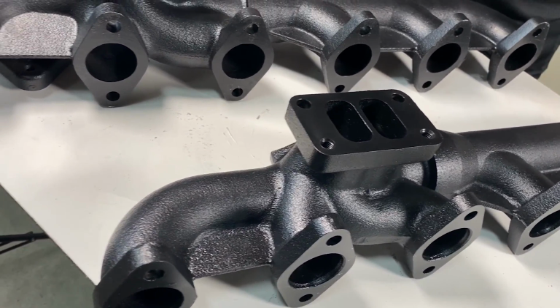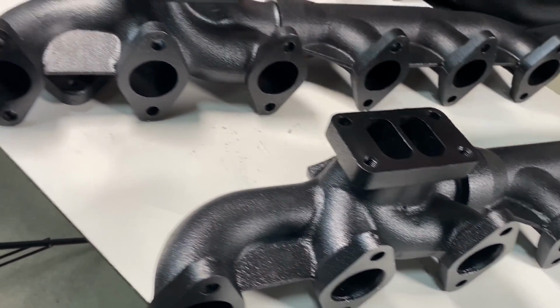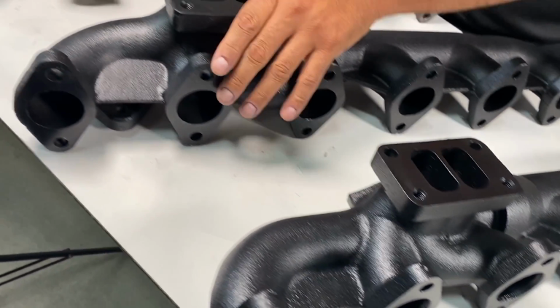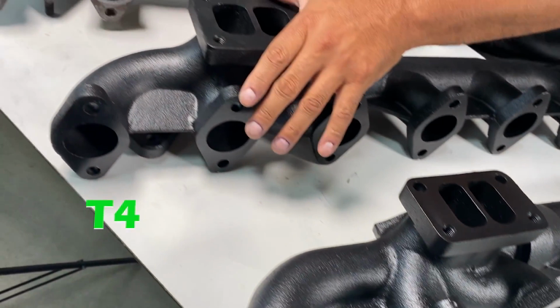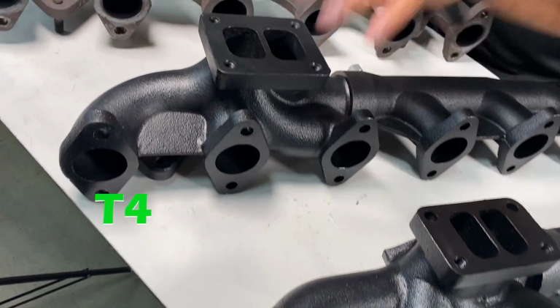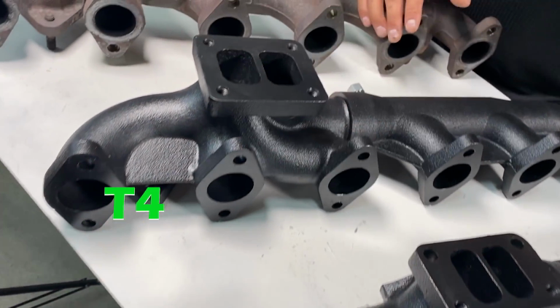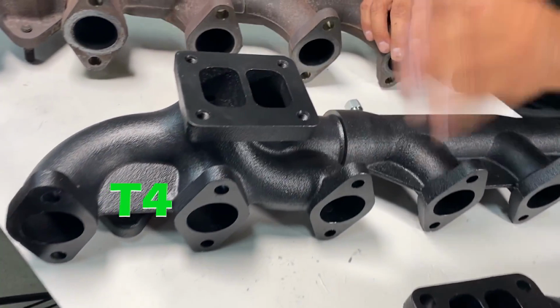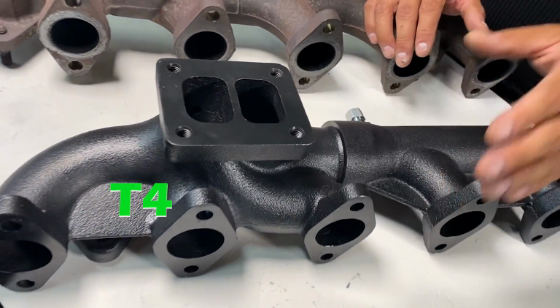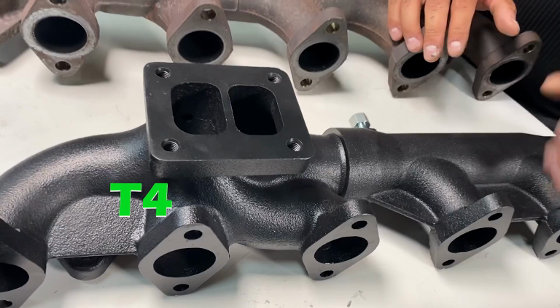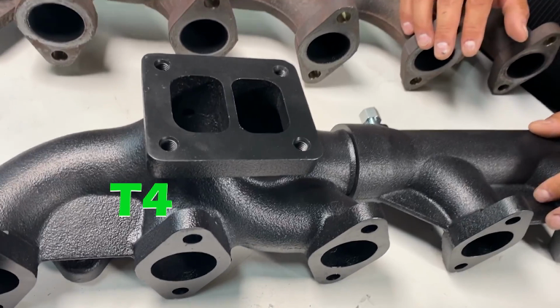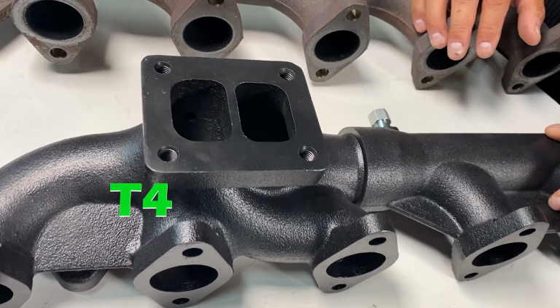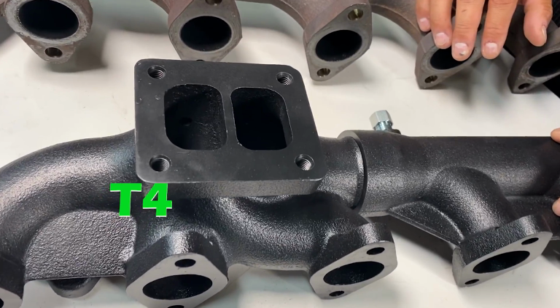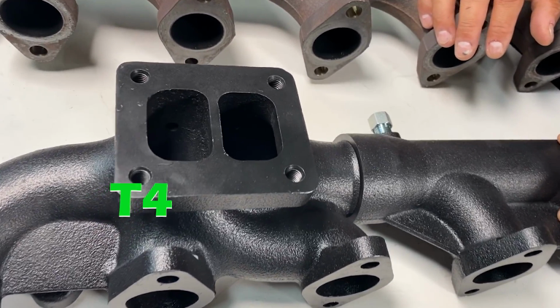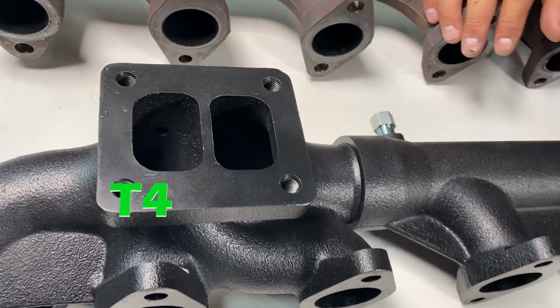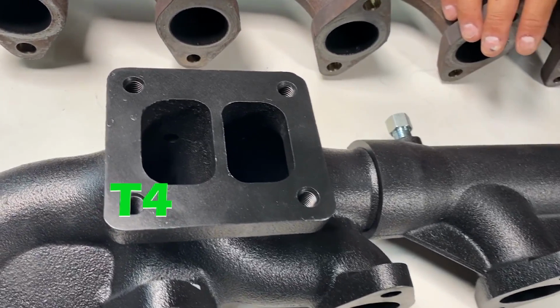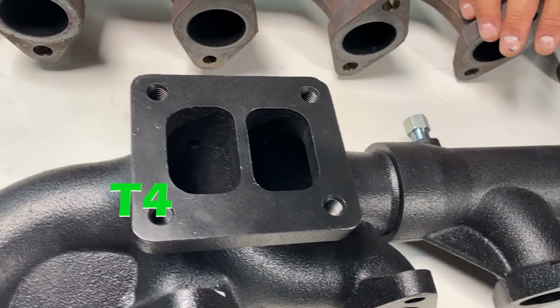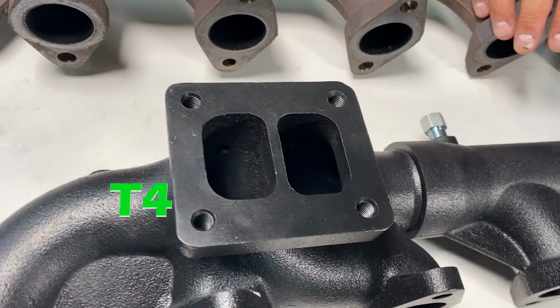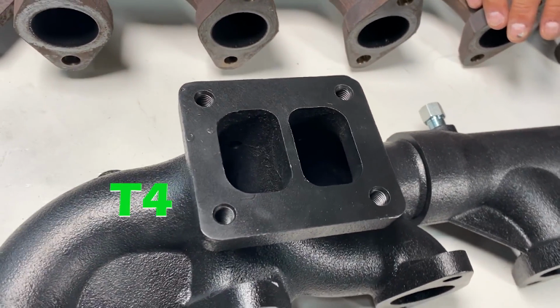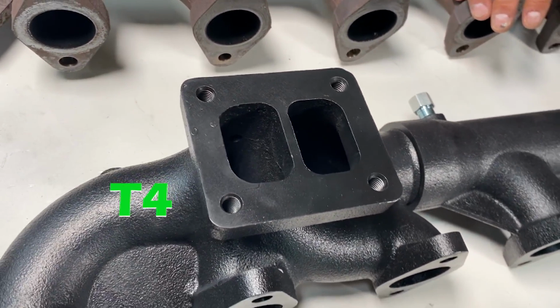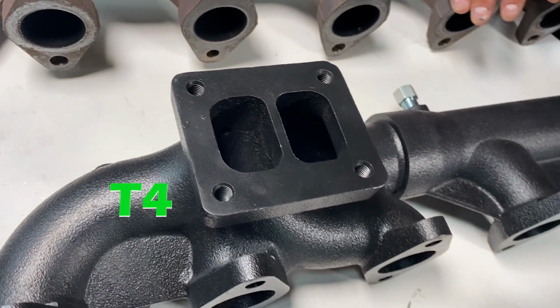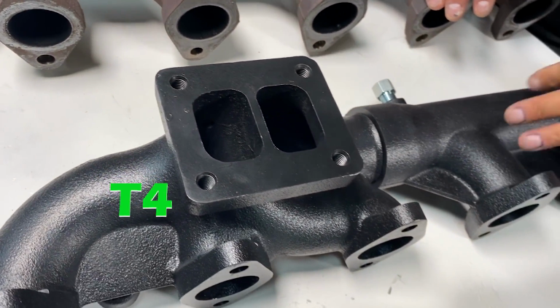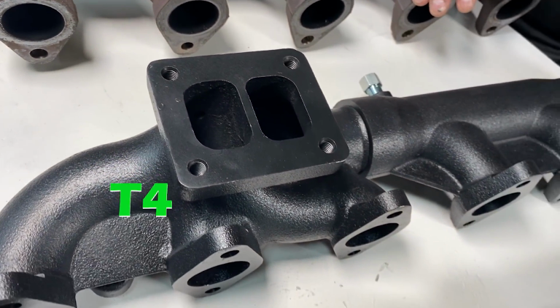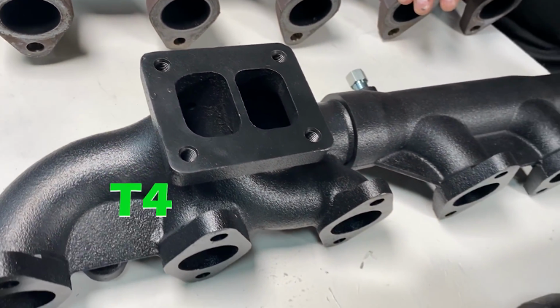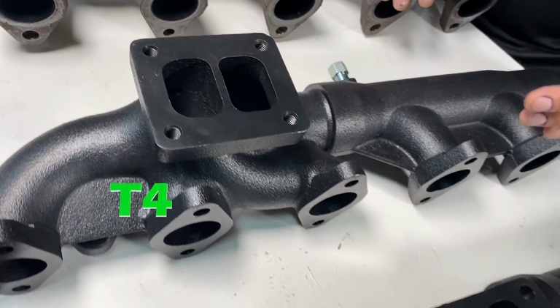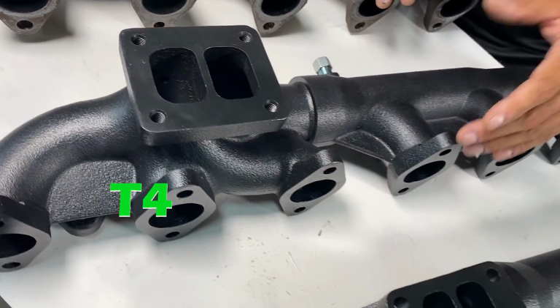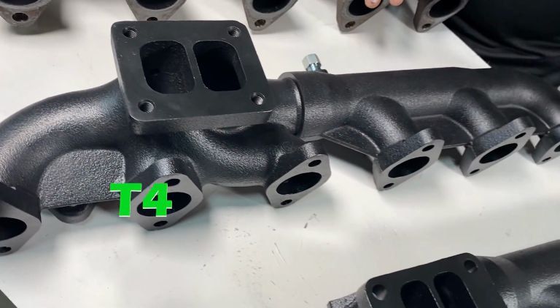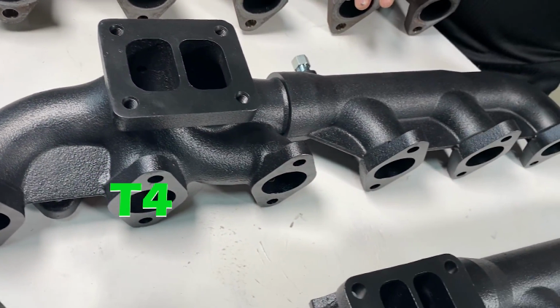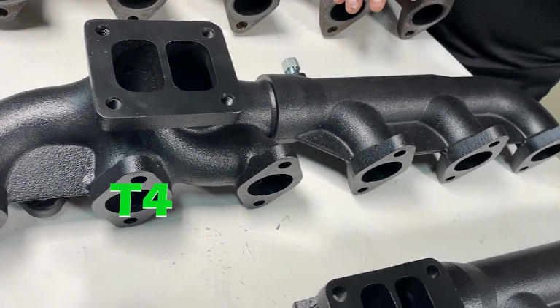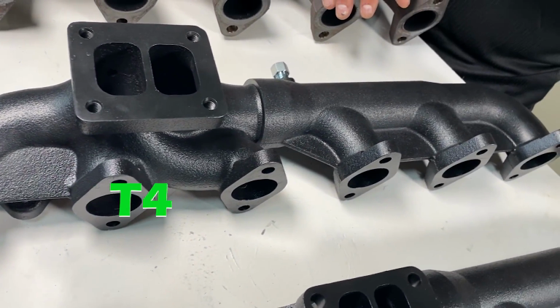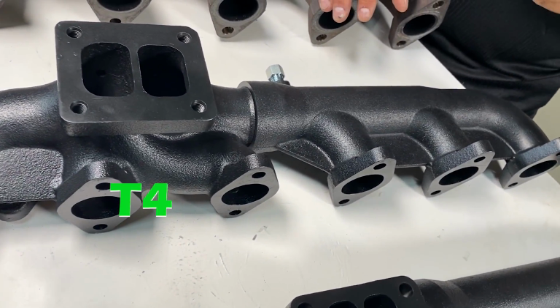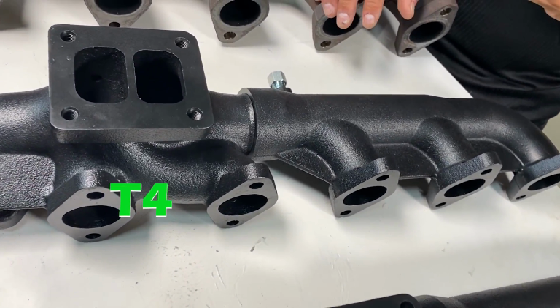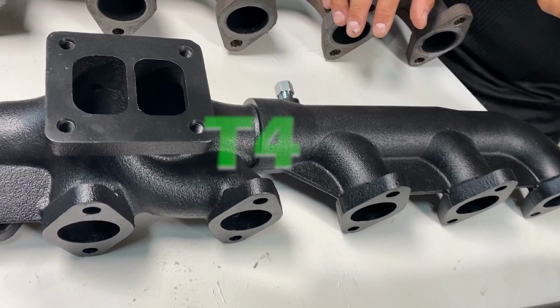The T4 is not a factory replacement. It will spool slower than a T3, and it is suitable for high-horsepower applications.